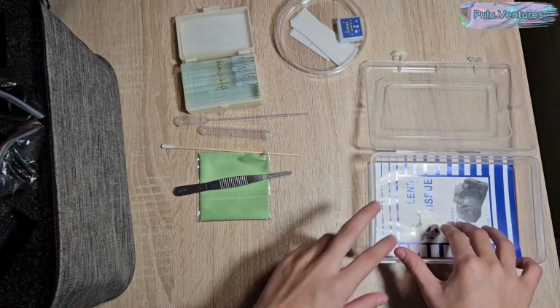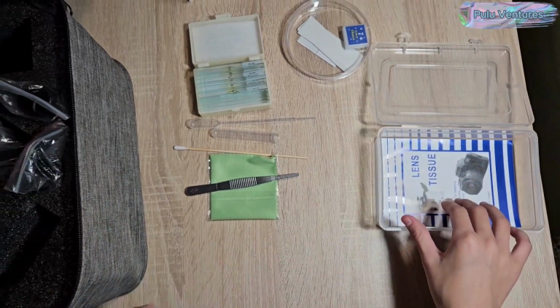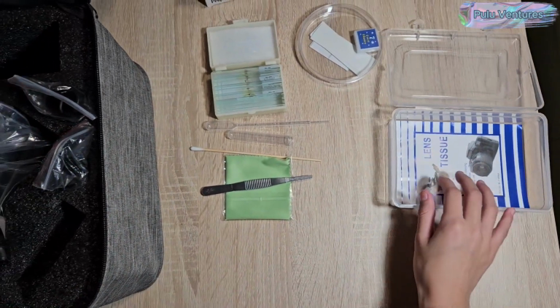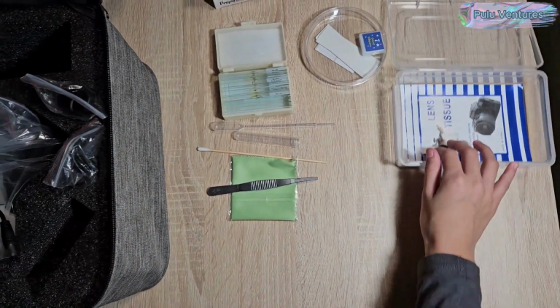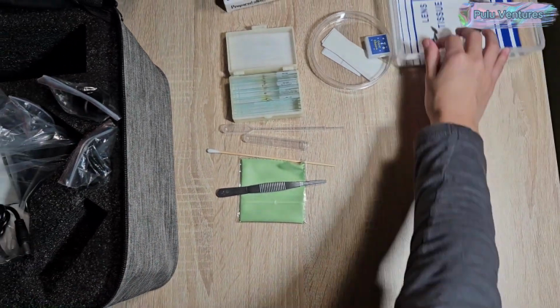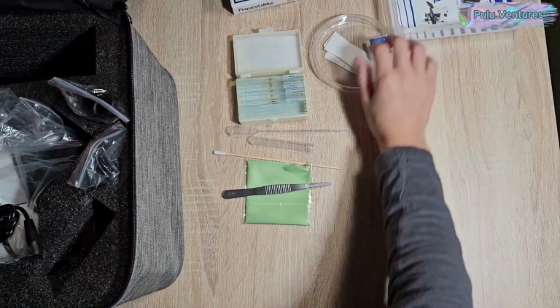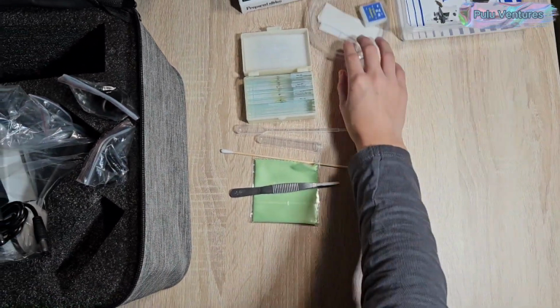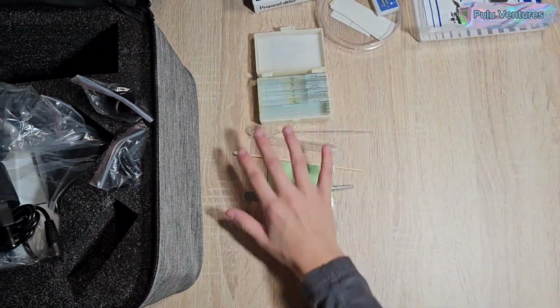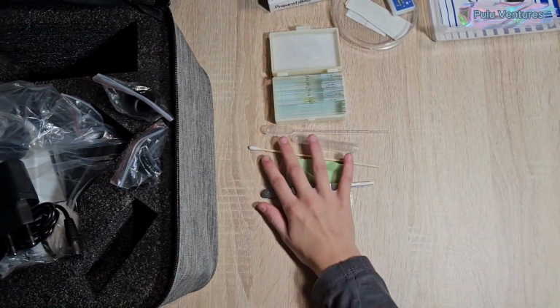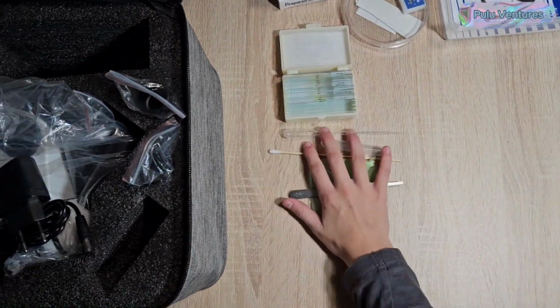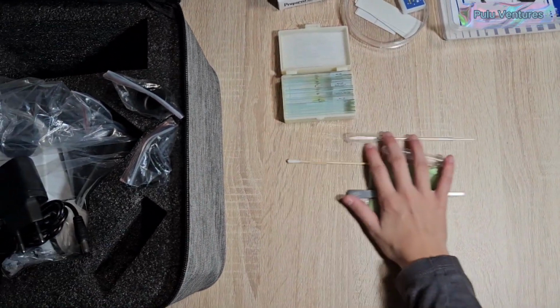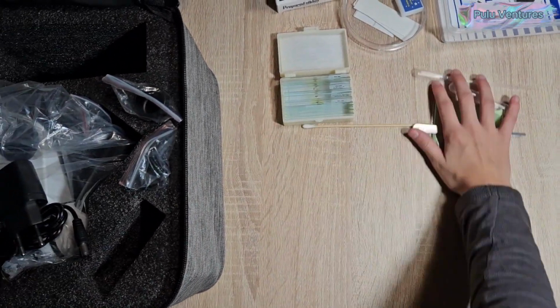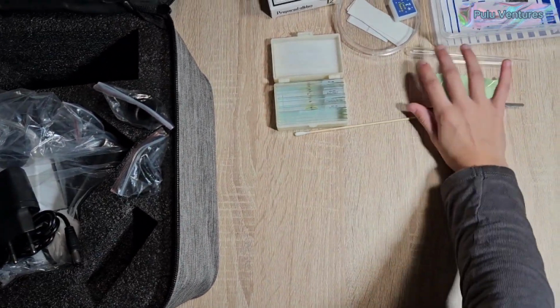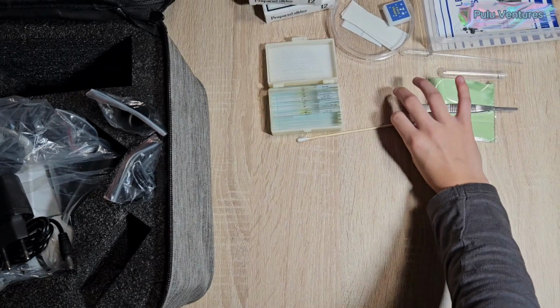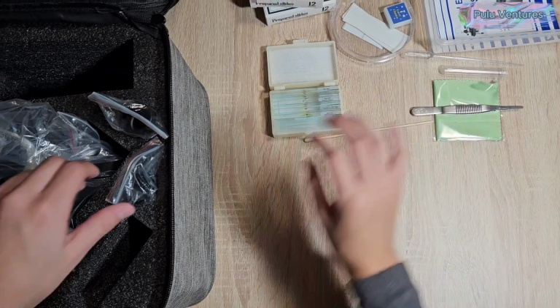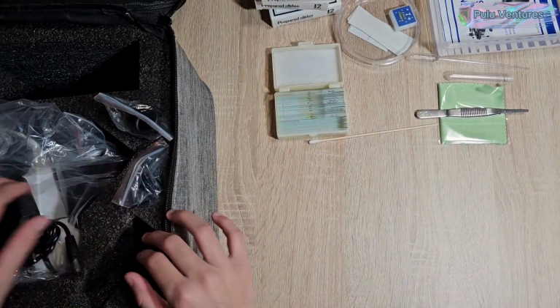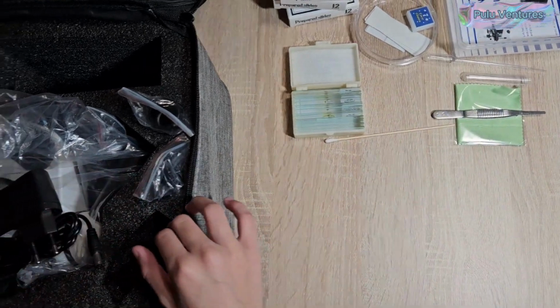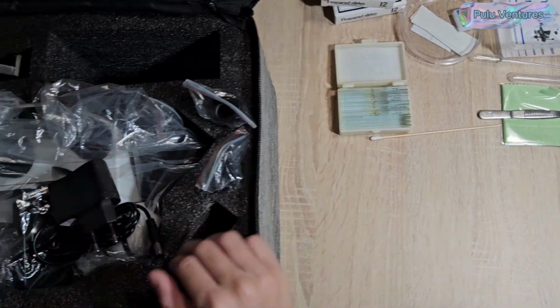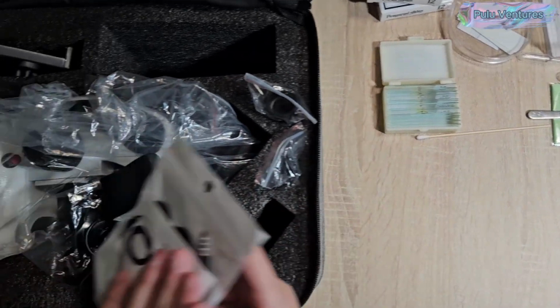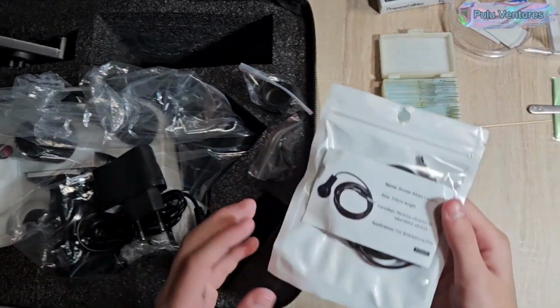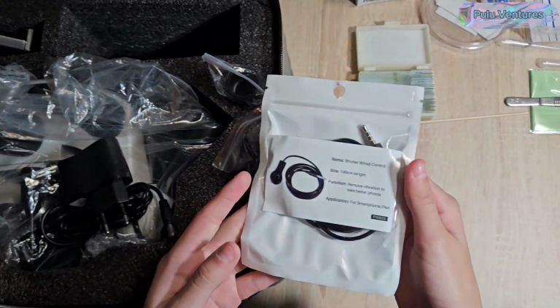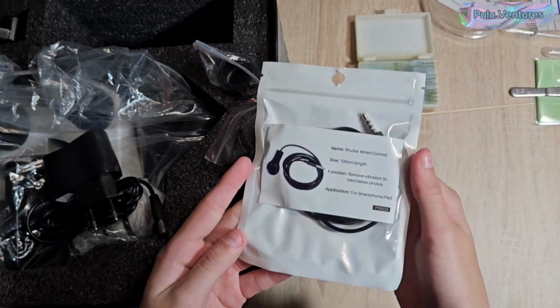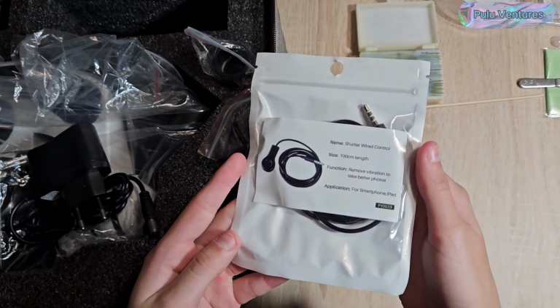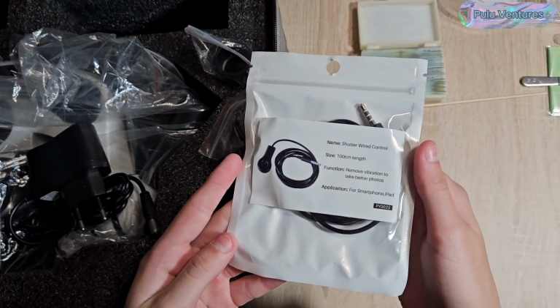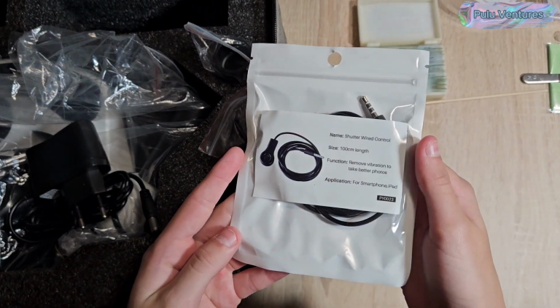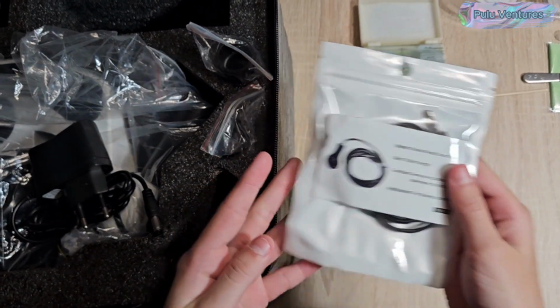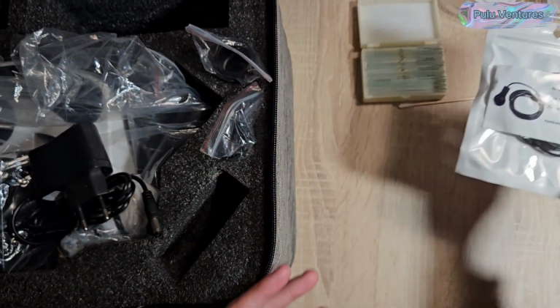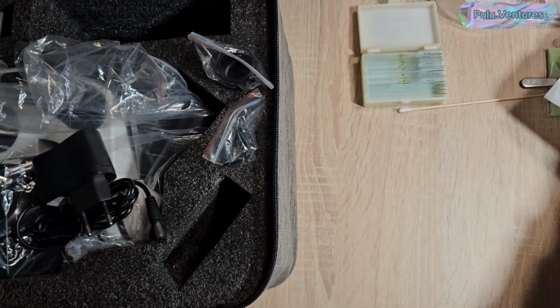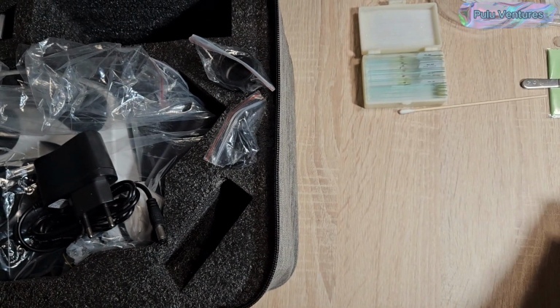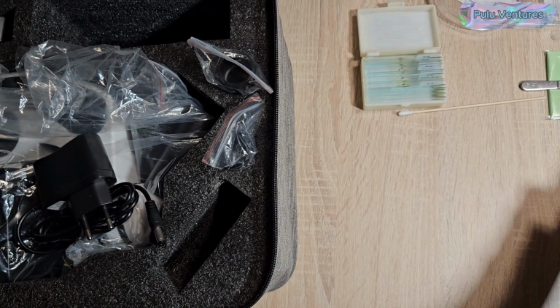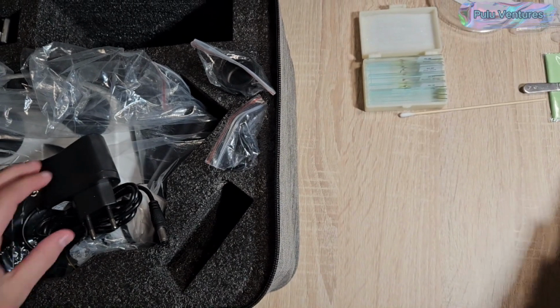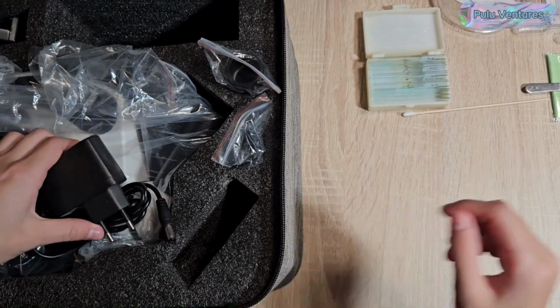Also included is a box with prepared slides and object holders to use in our investigations, and a box with forceps, swab, liquid extractor, labels, culture holders, and tissue cleaners.